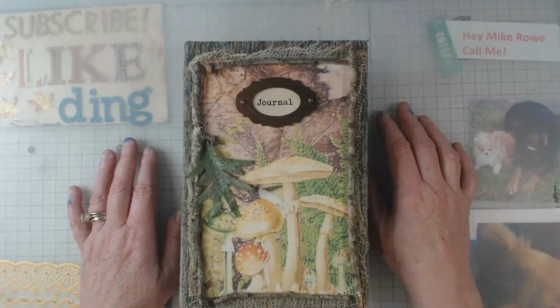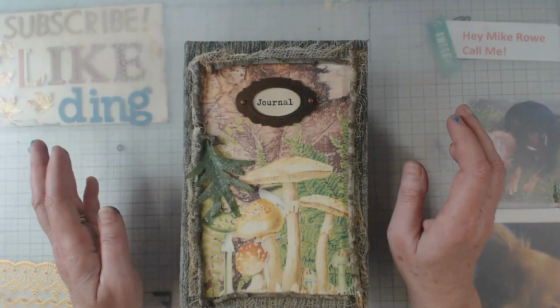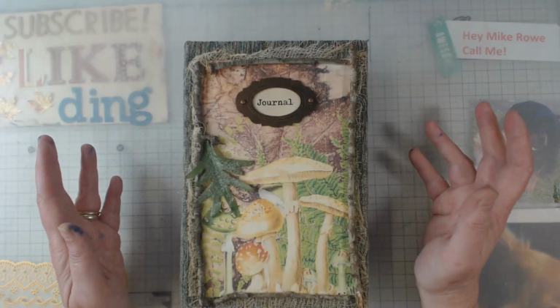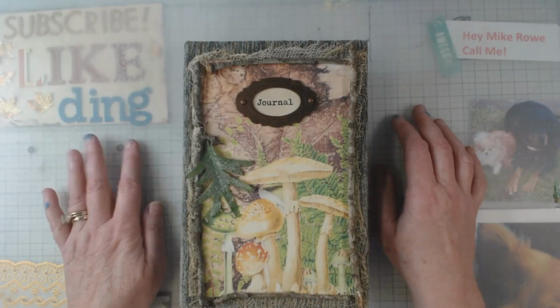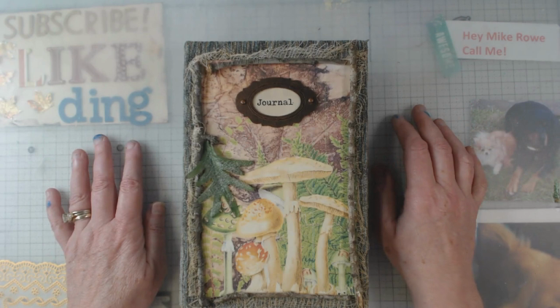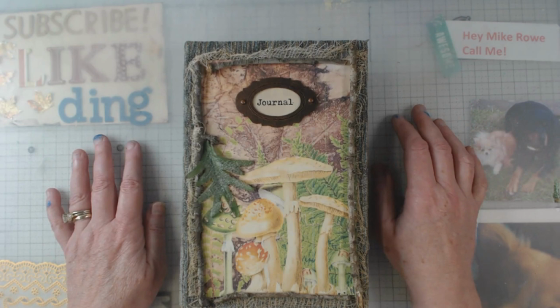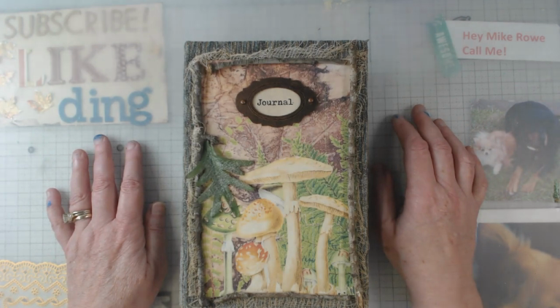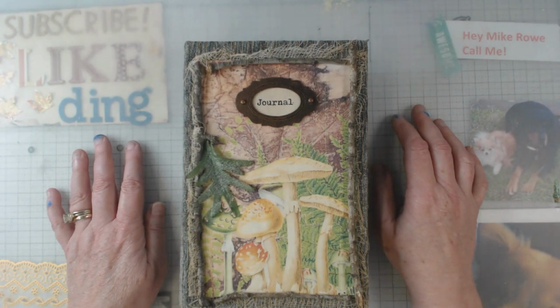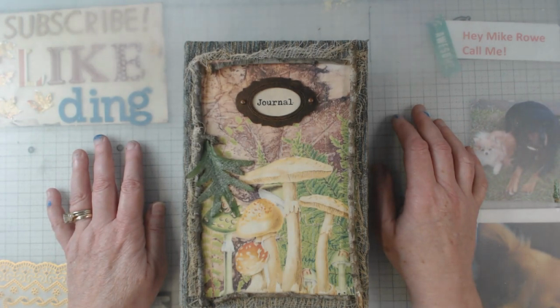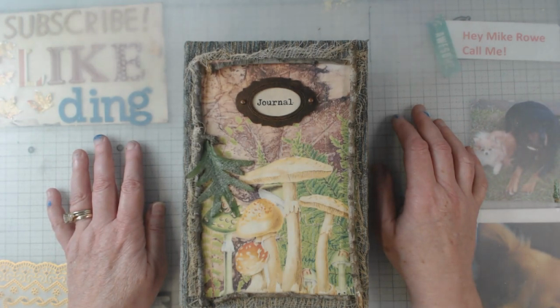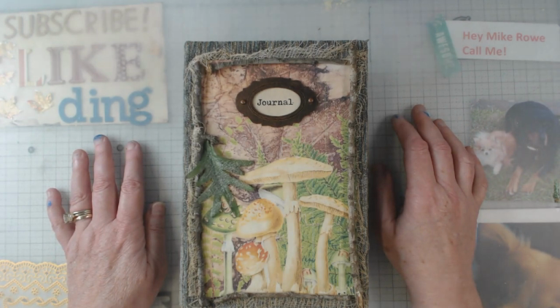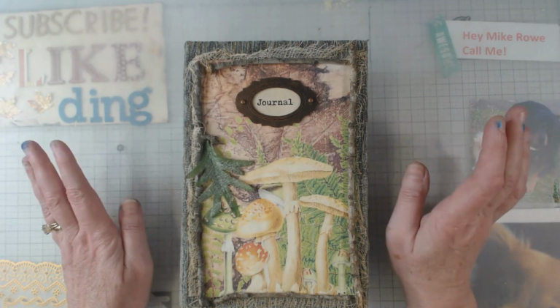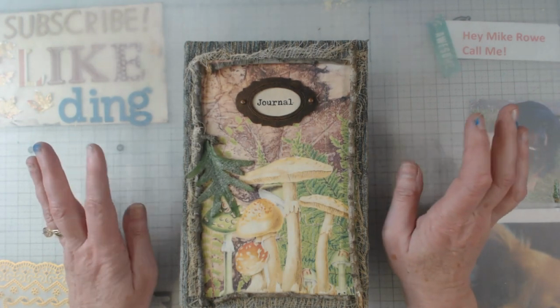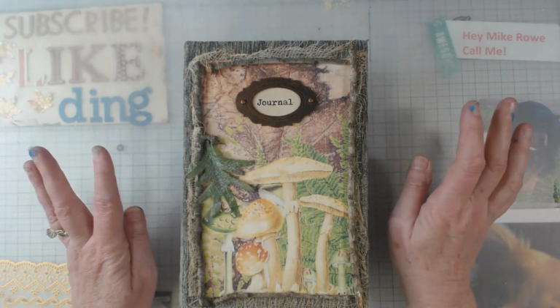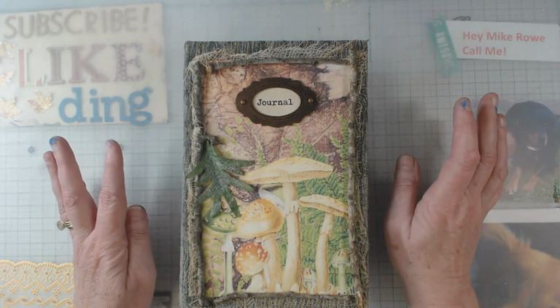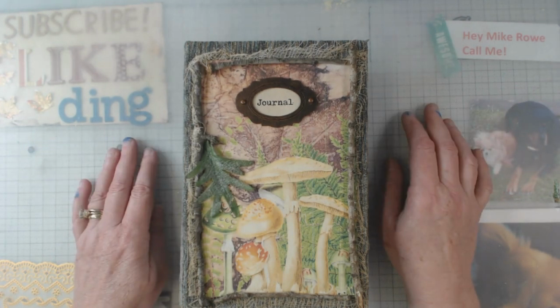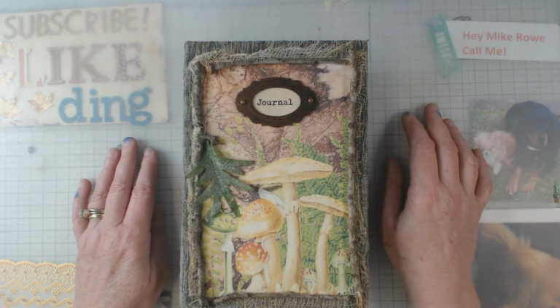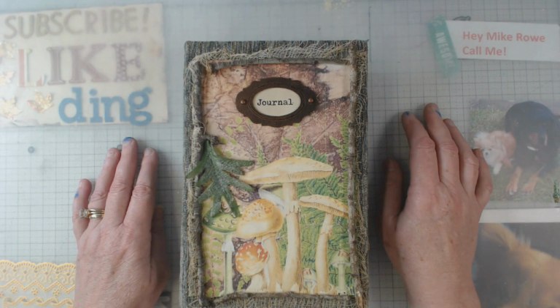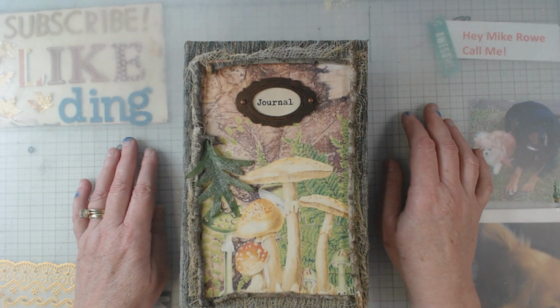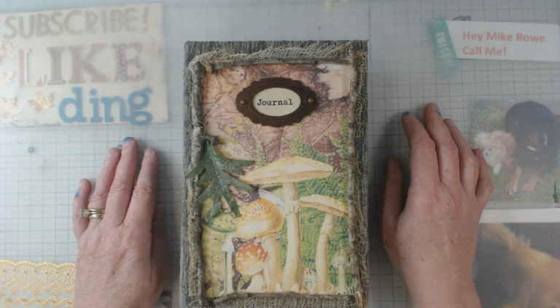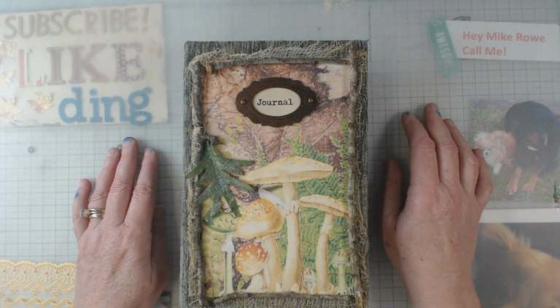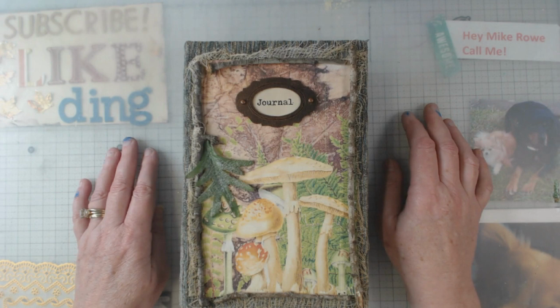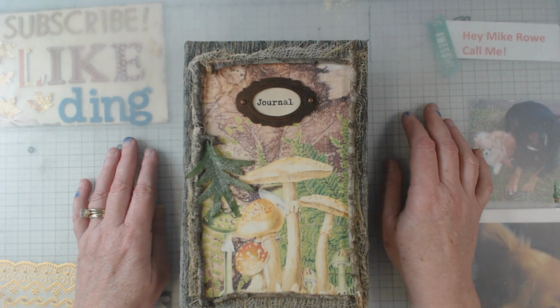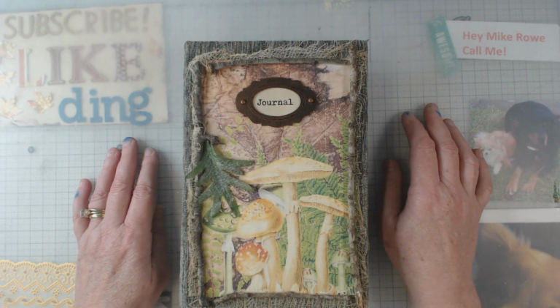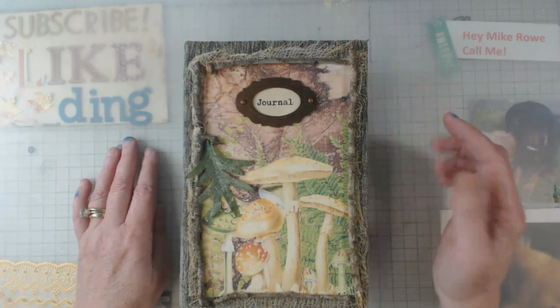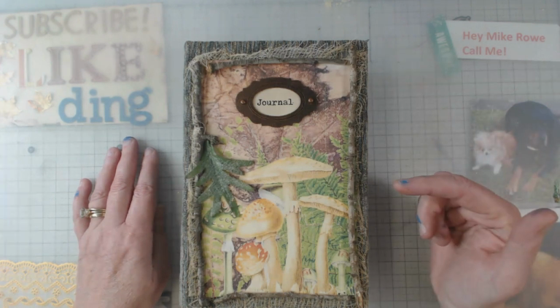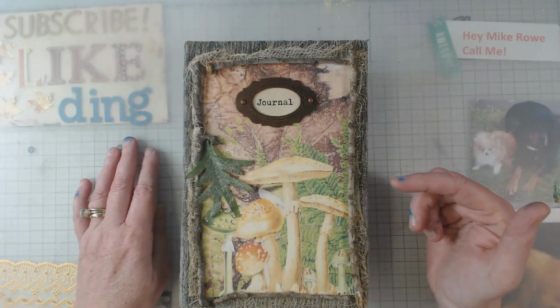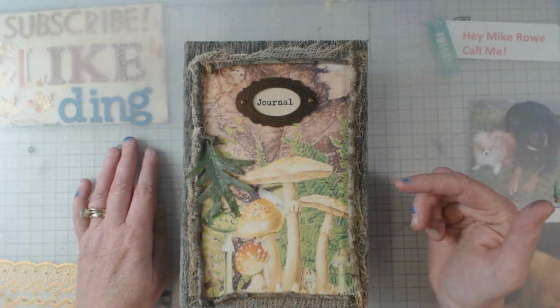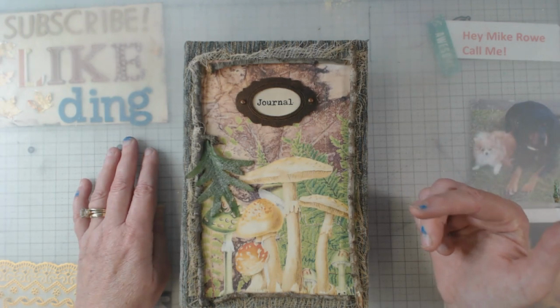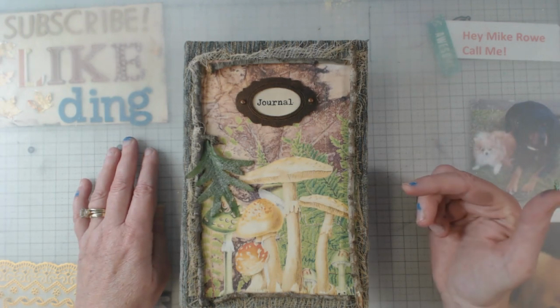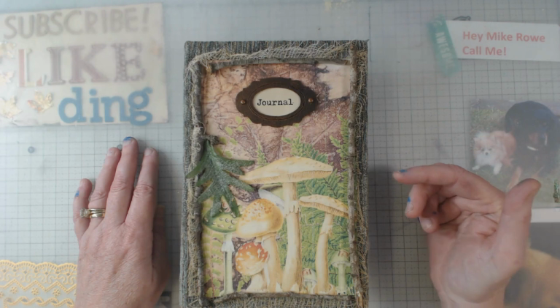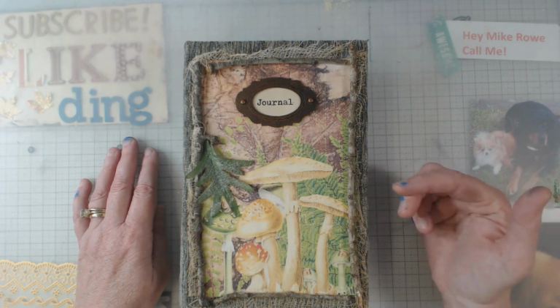Hey everyone, it's Elaine and welcome back to my channel. It's a cold, wet, rainy day here in south Georgia — a little different for us — so I thought it would be a good day to go ahead and do this video.